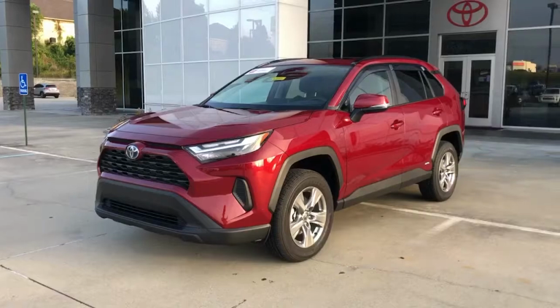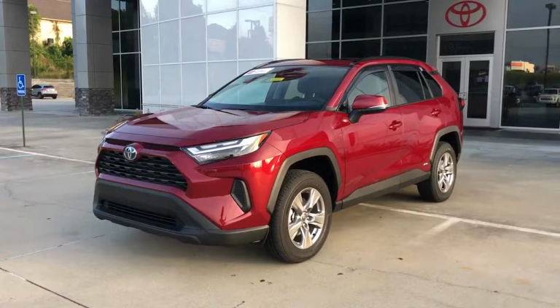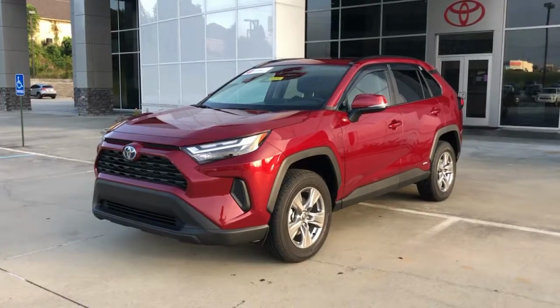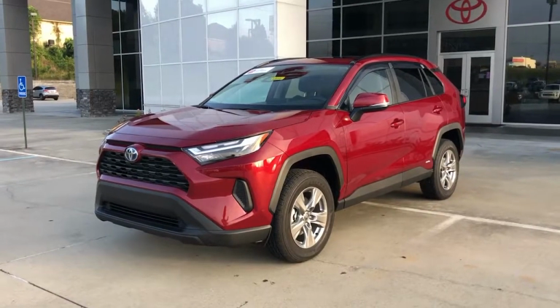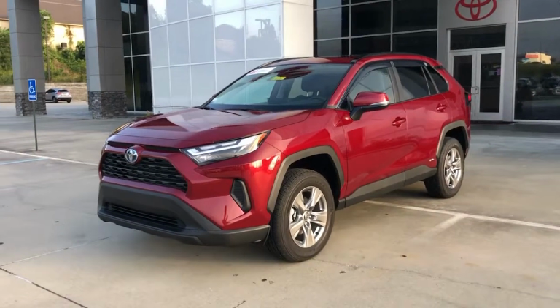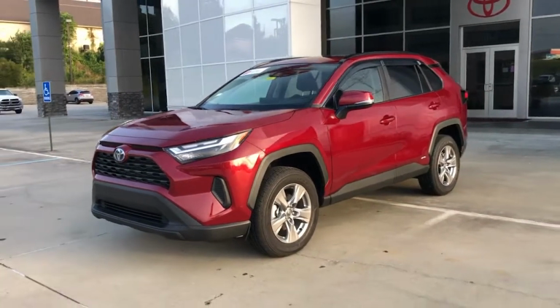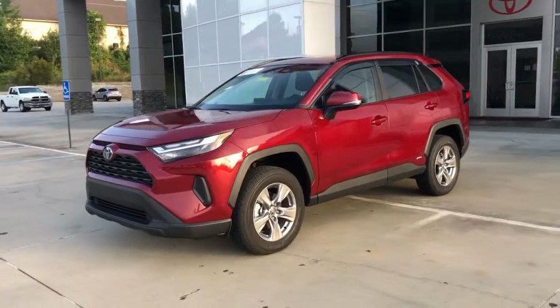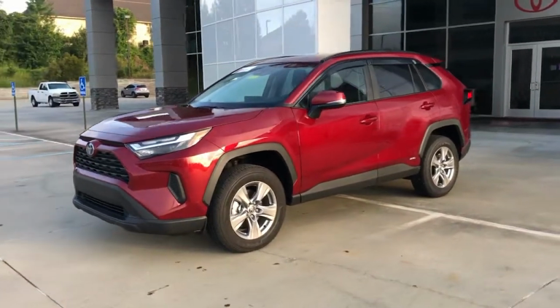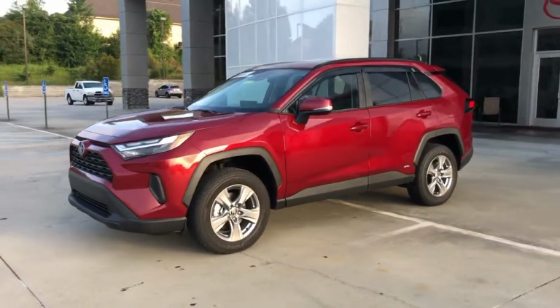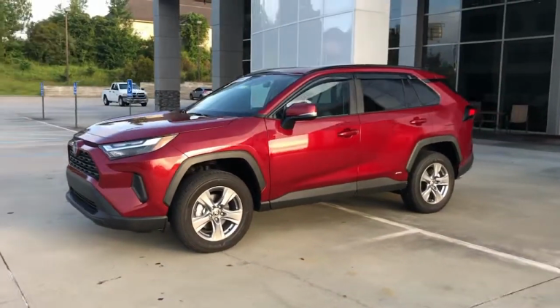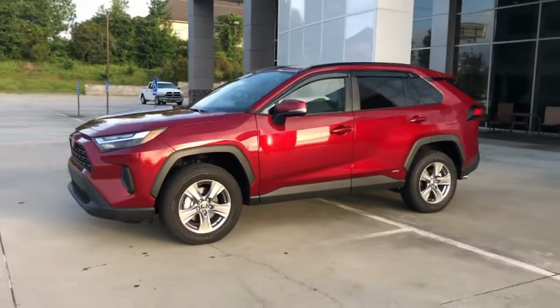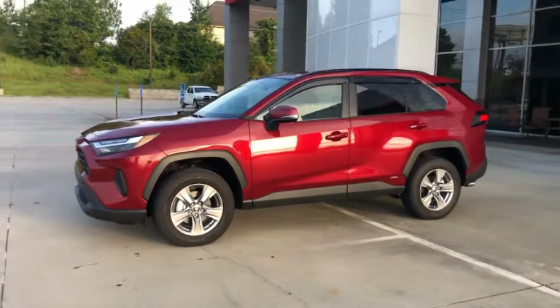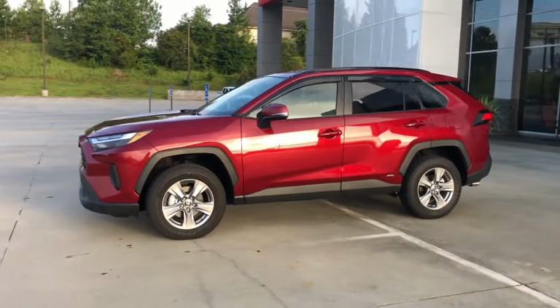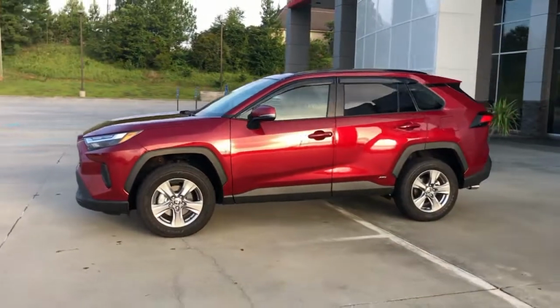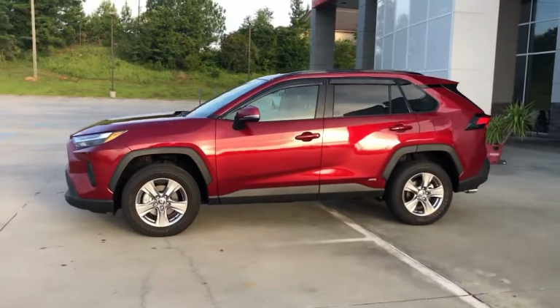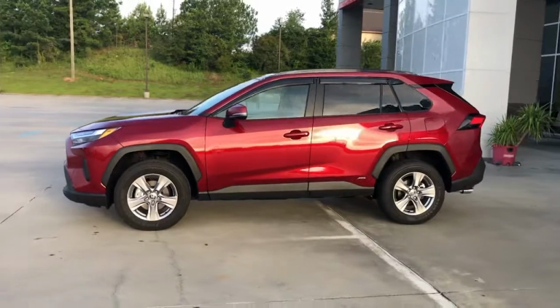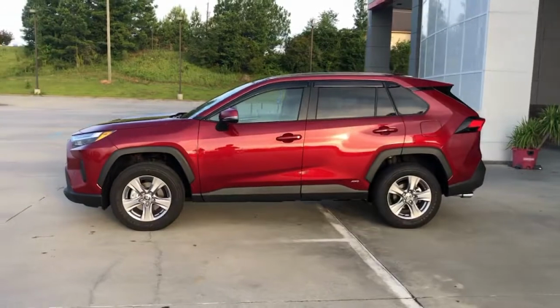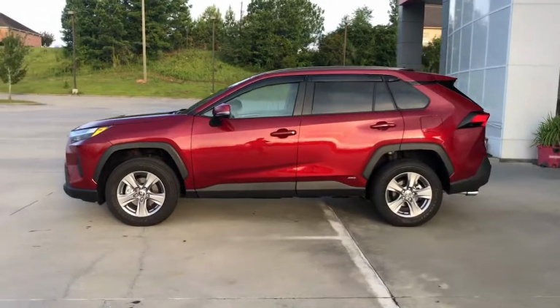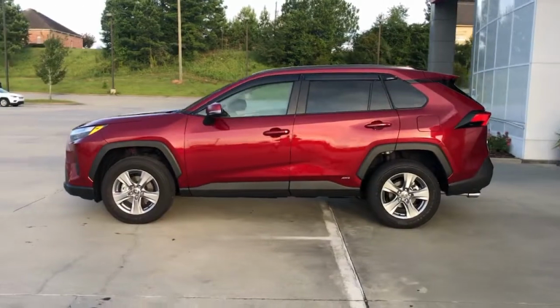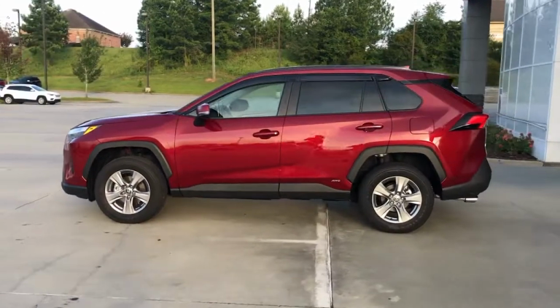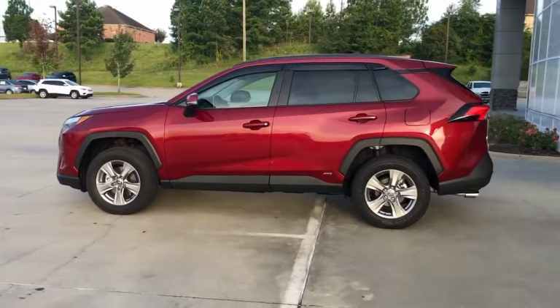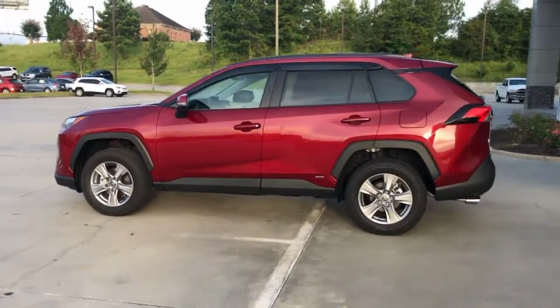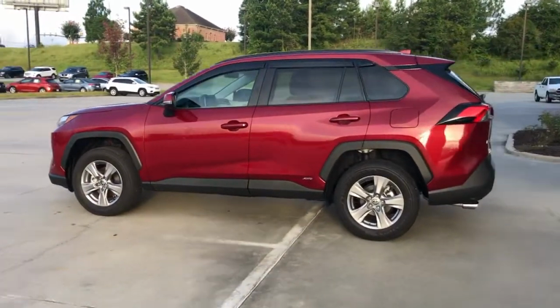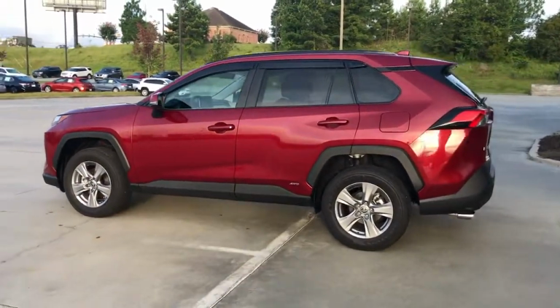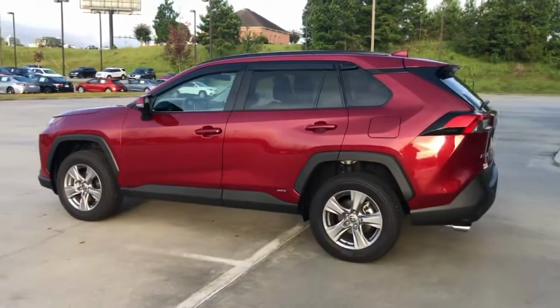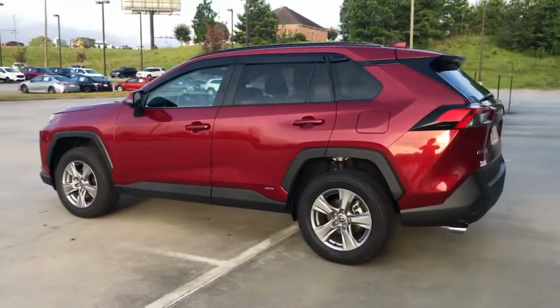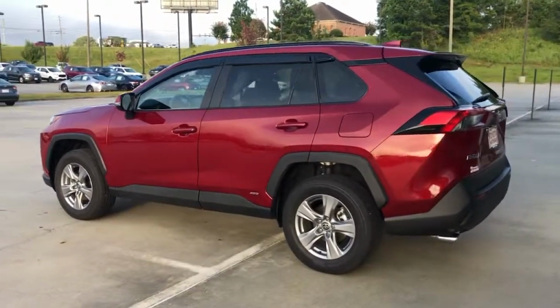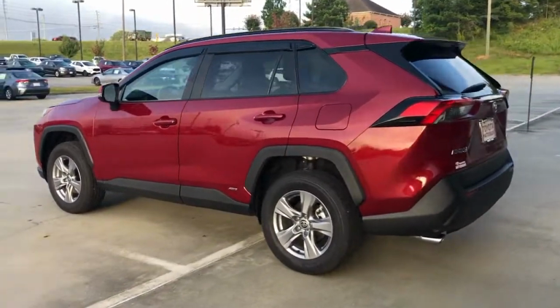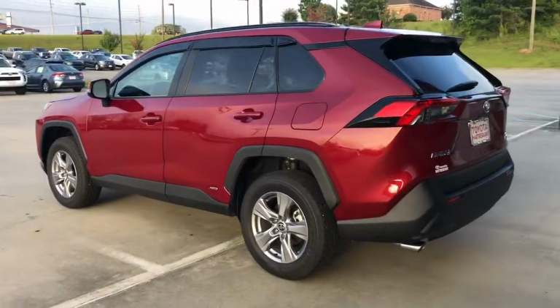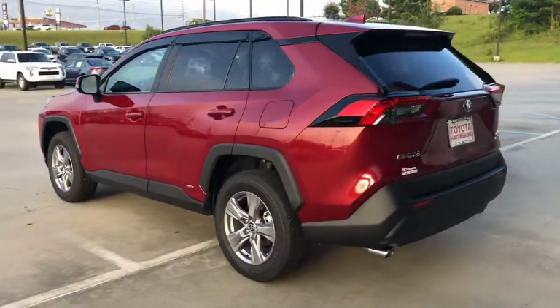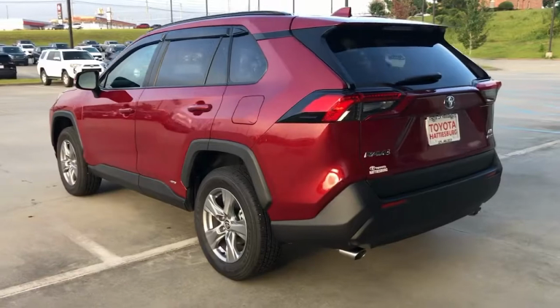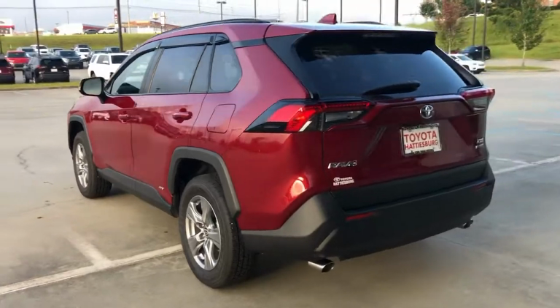Take a moment to check out the 2022 Toyota RAV4. This vehicle still has fewer than 5,000 miles on the clock, so it won't last long.